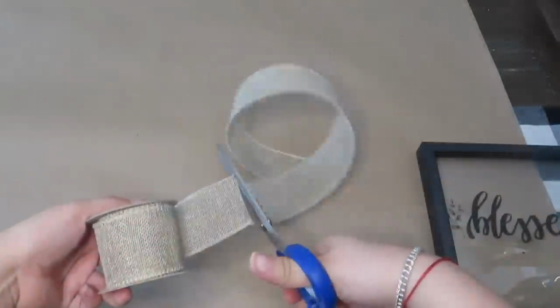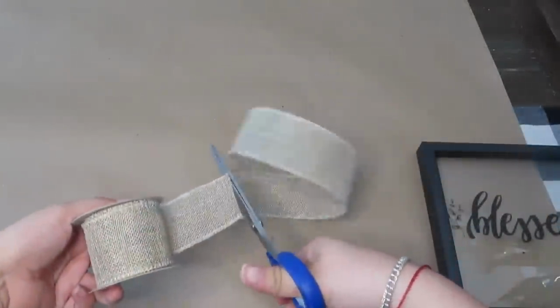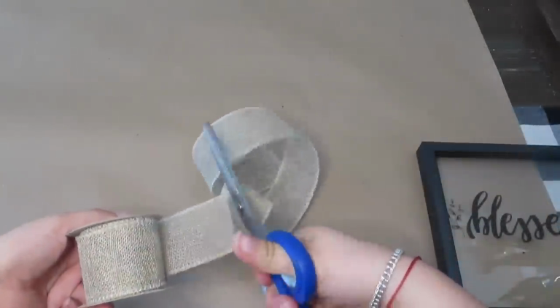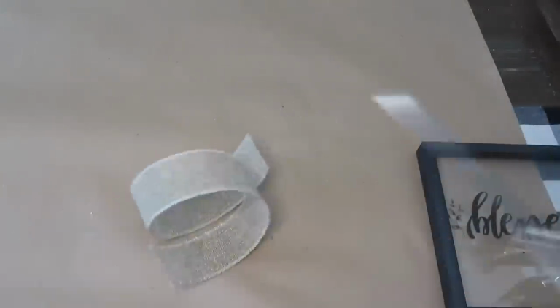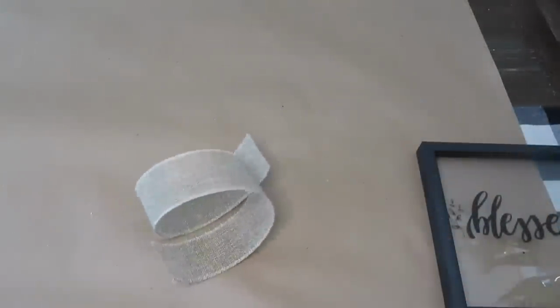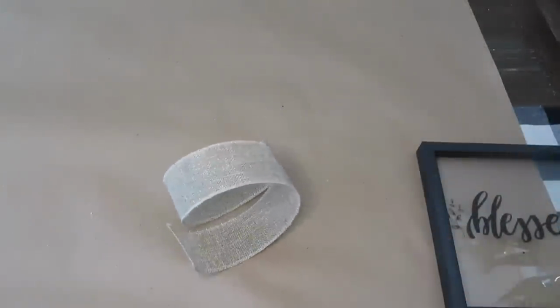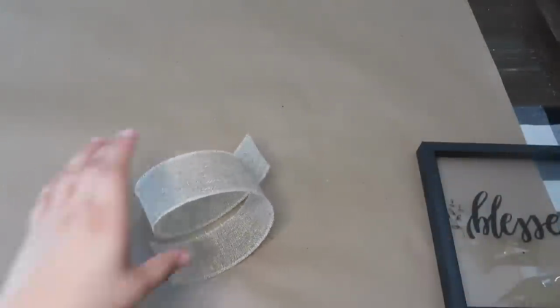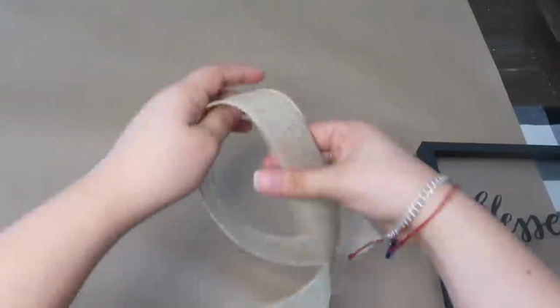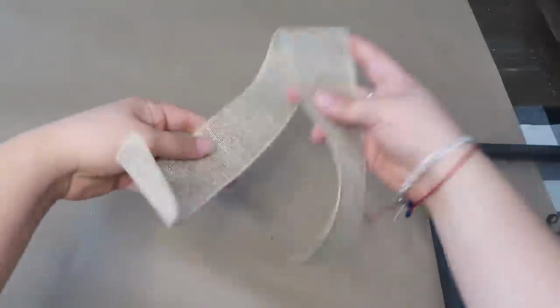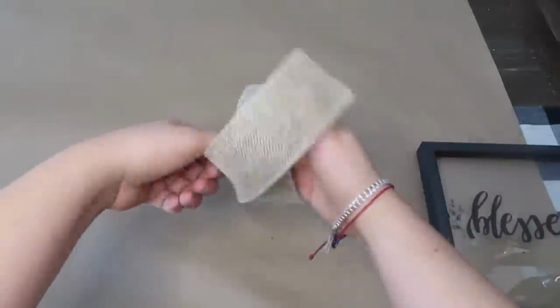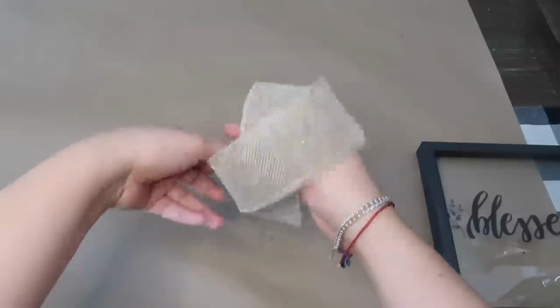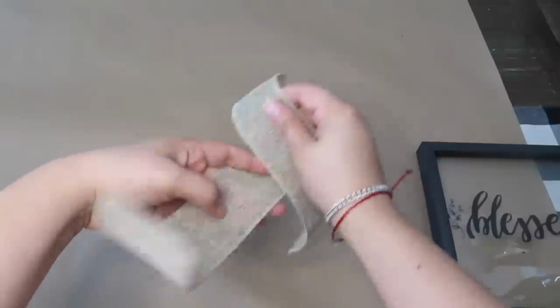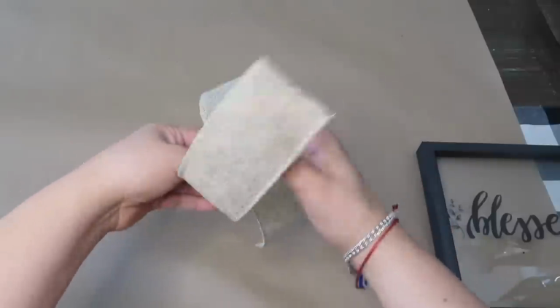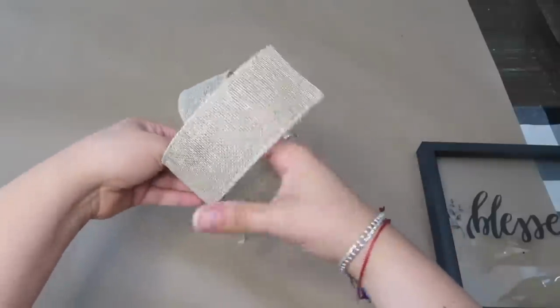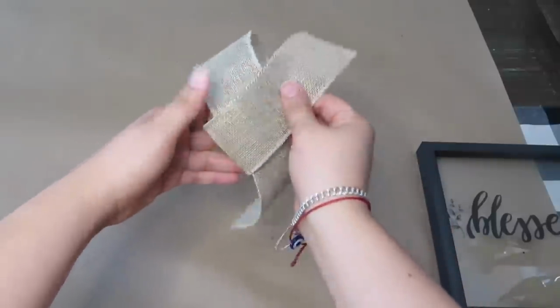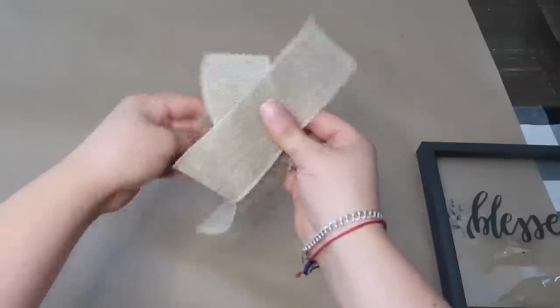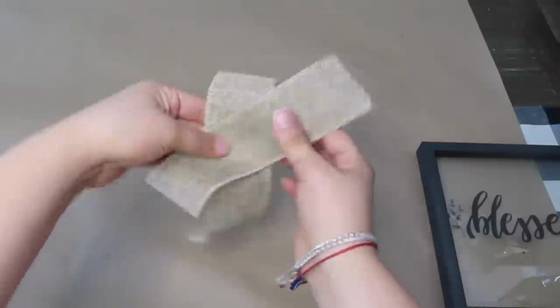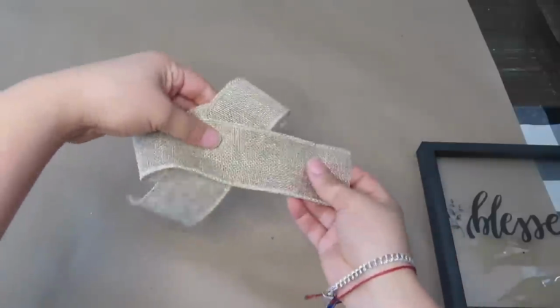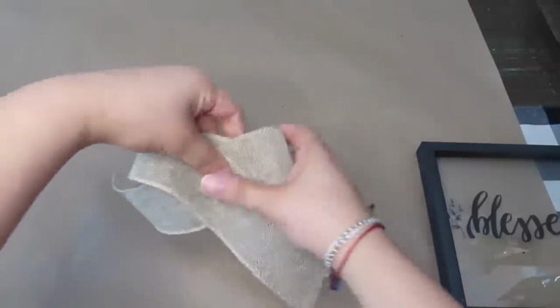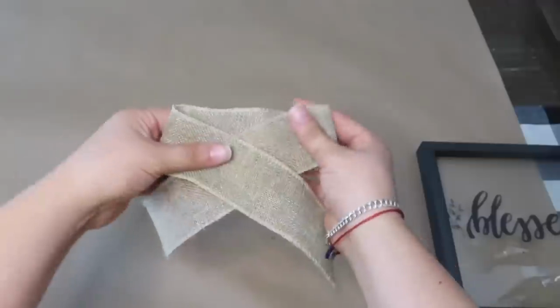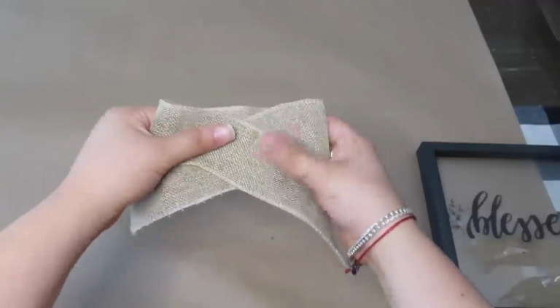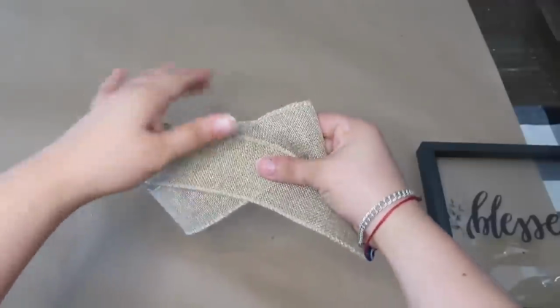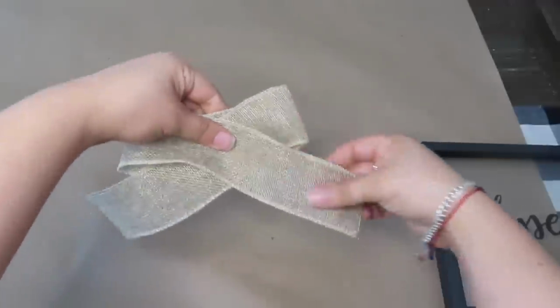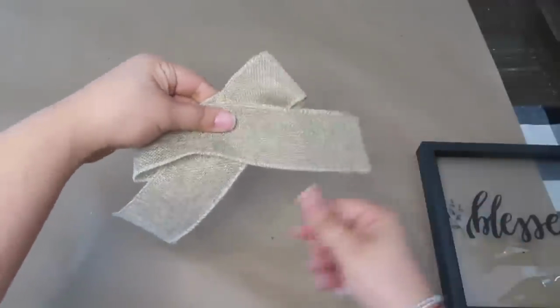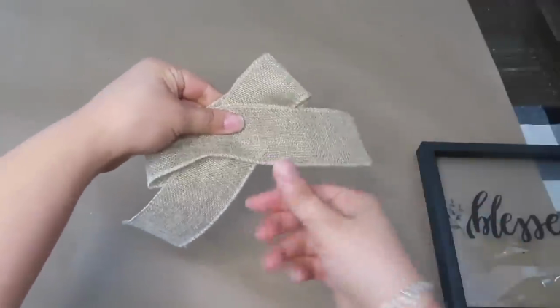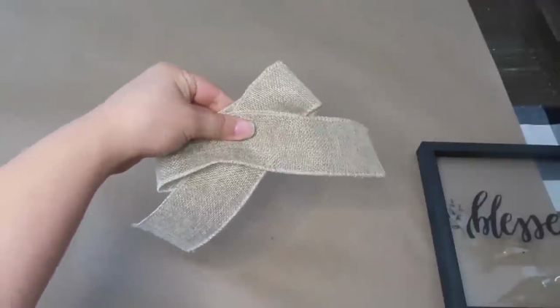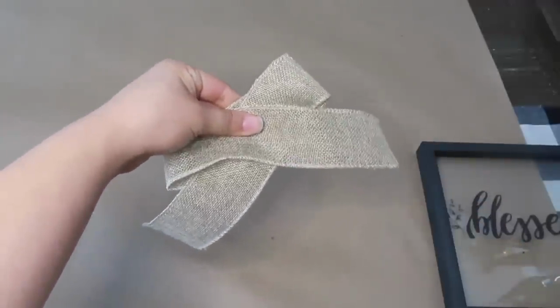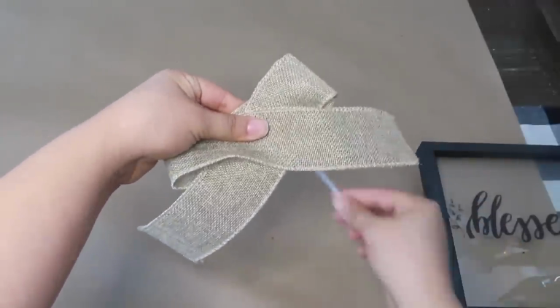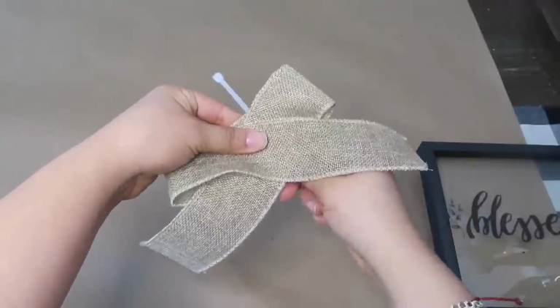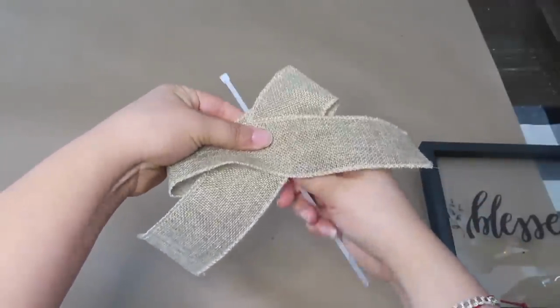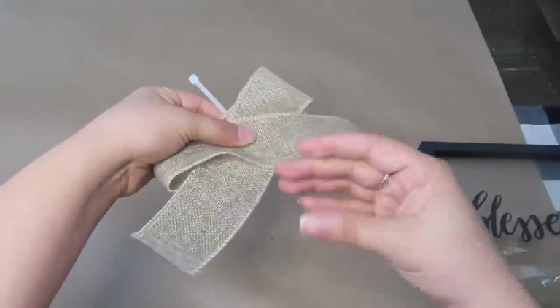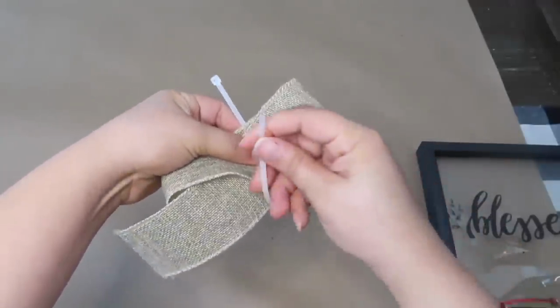Now I'm going to just make a simple bow with this burlap ribbon I had, and I'll be putting it together with a zip tie. And to cover the center, I'm going to be using some twine.